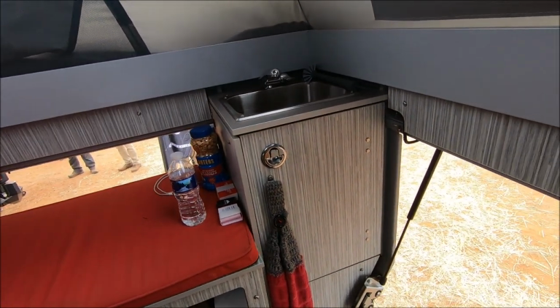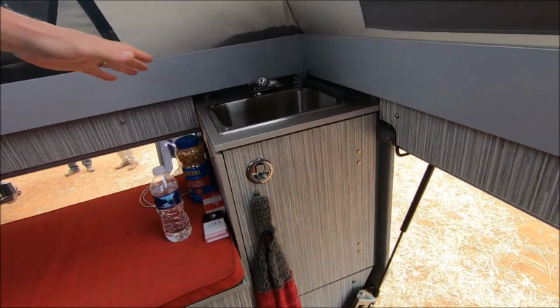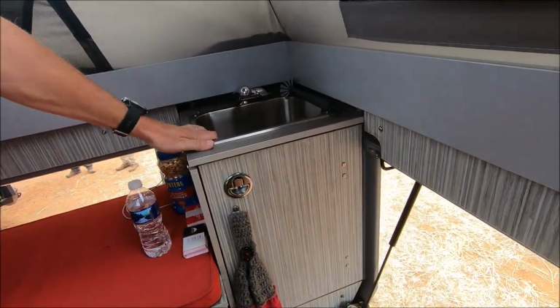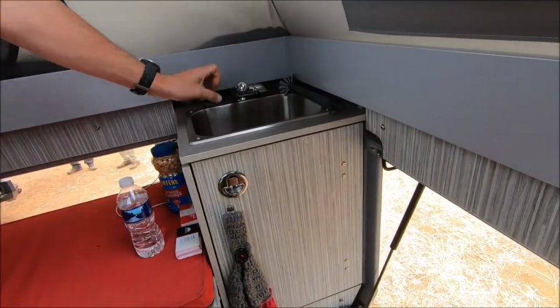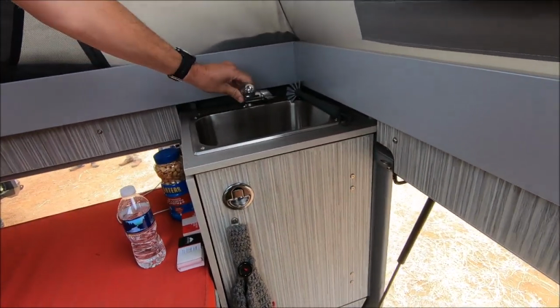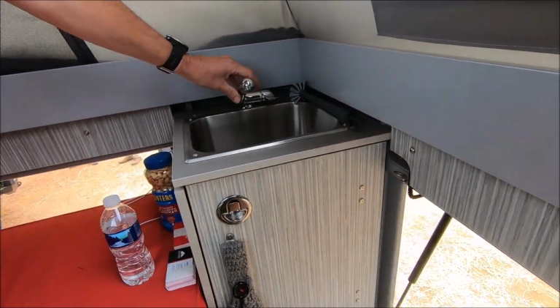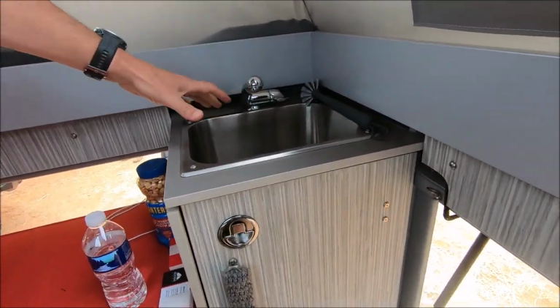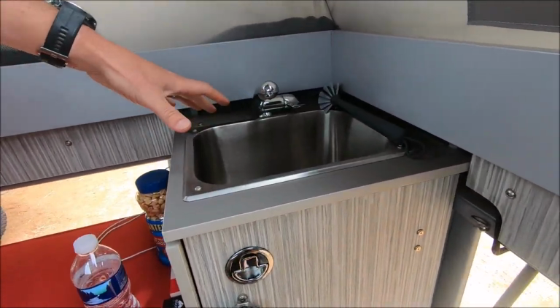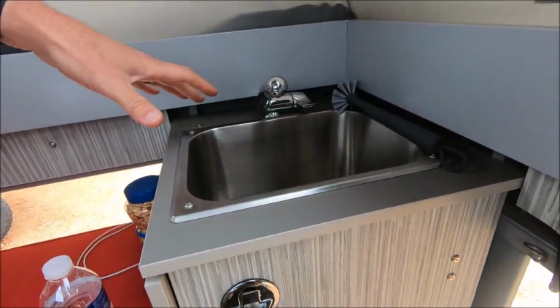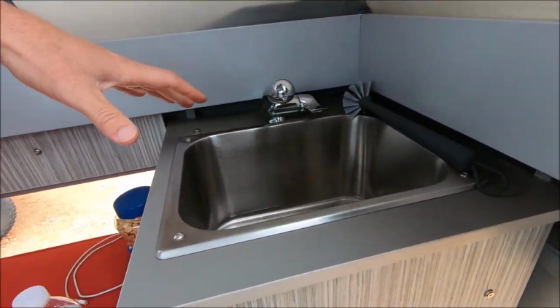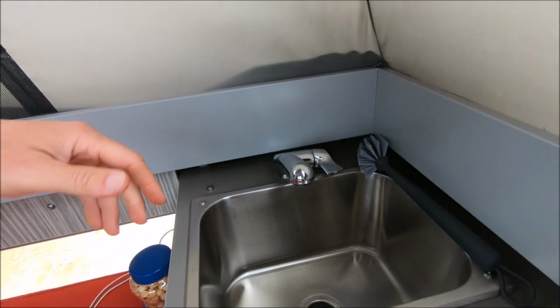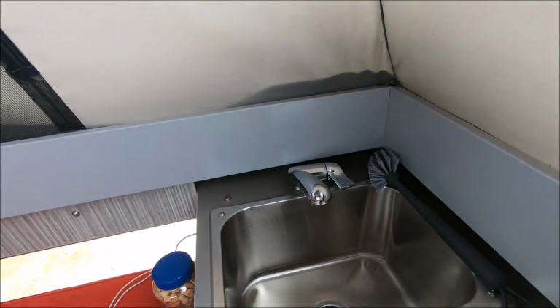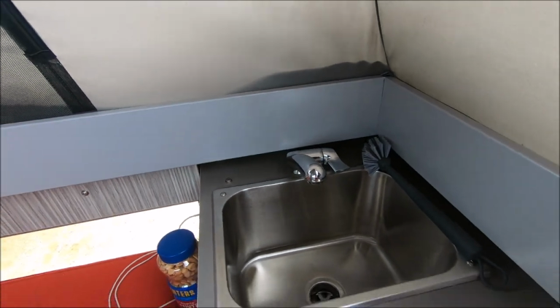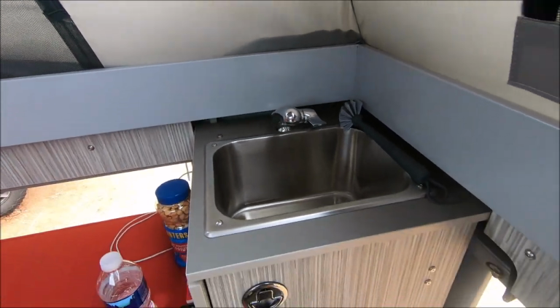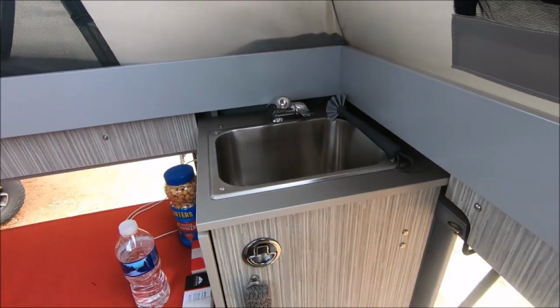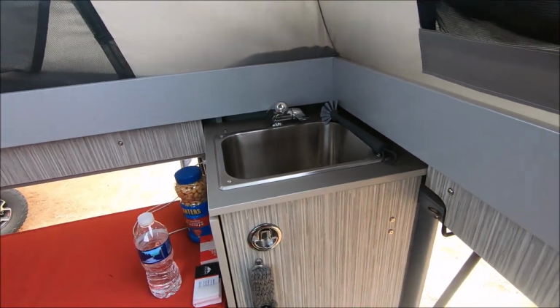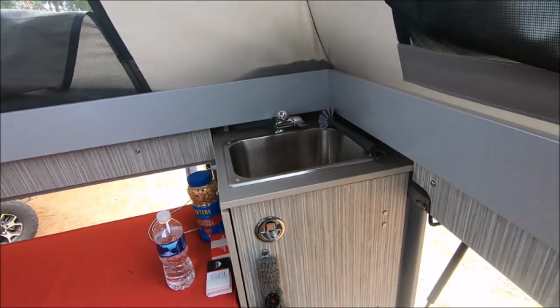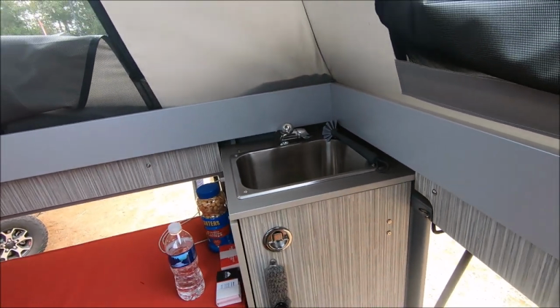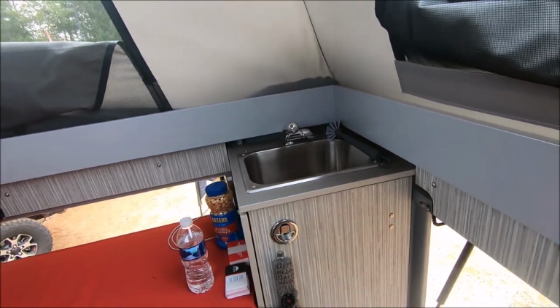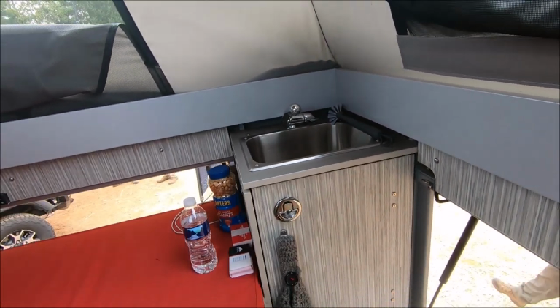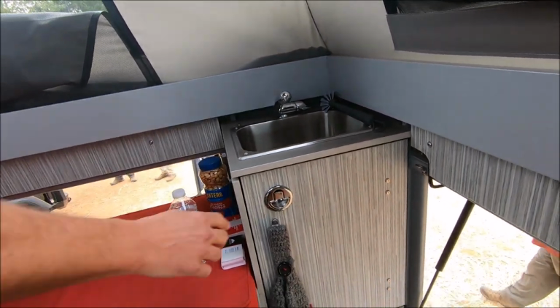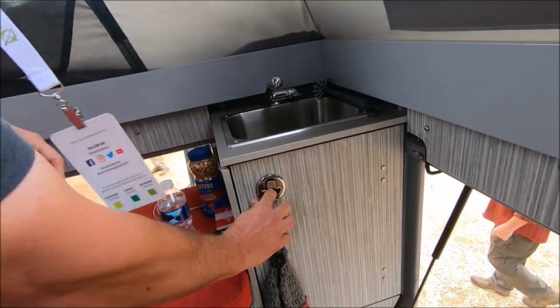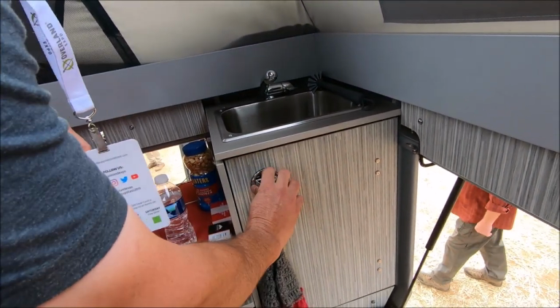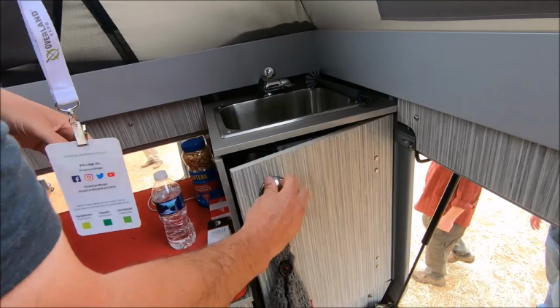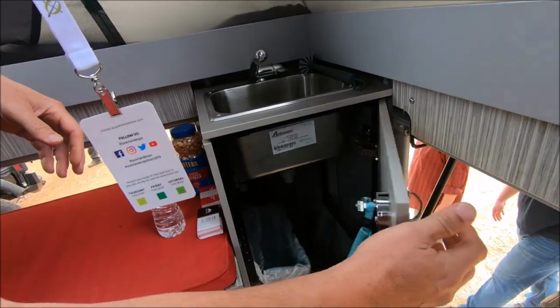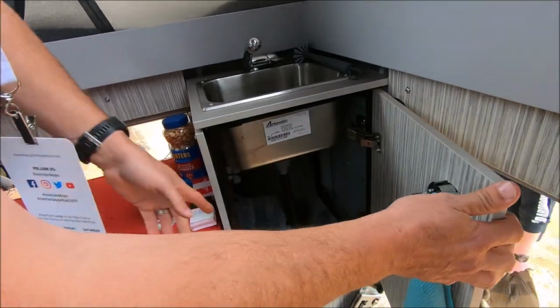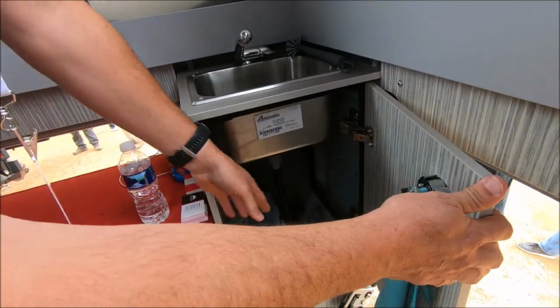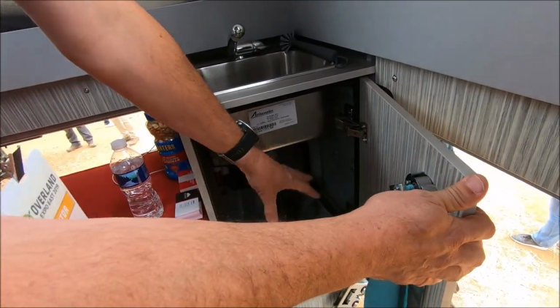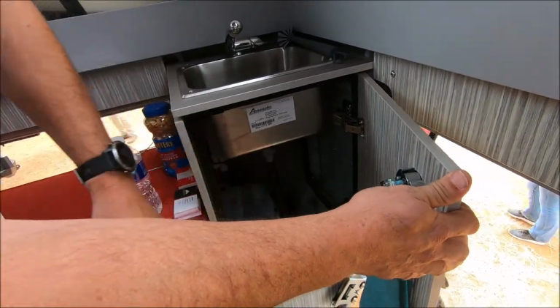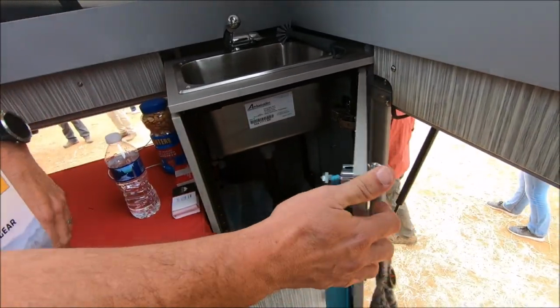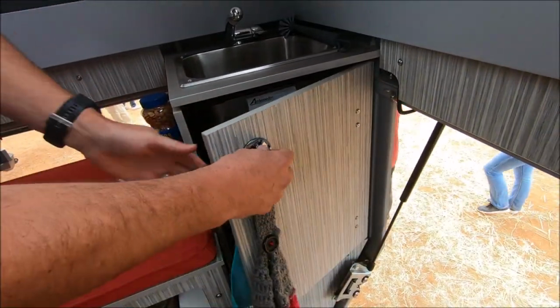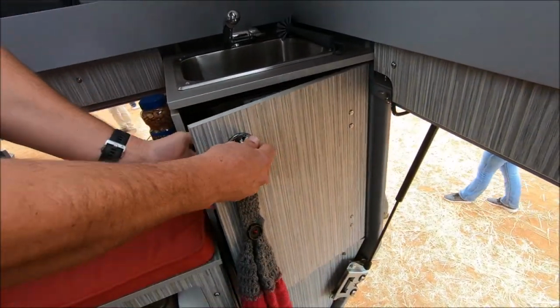There's an onboard sink with hot and cold water. We're using a passive radiator heater off of the S-Bar heater. We also have a little storage area for trash cans, cleaning supplies, and that kind of stuff.